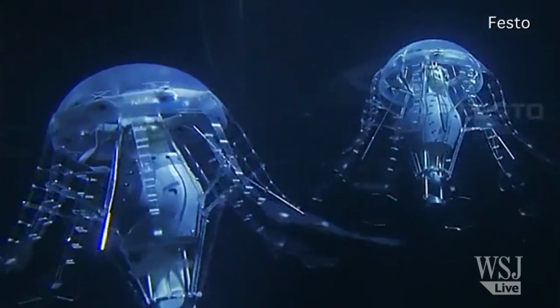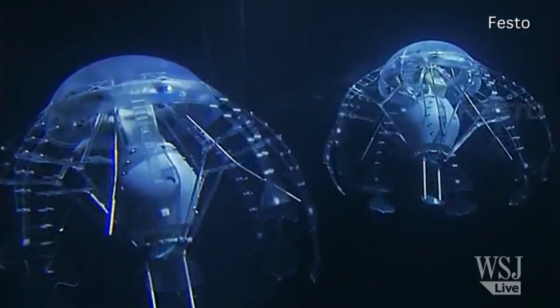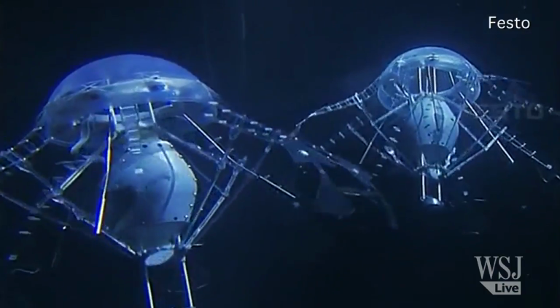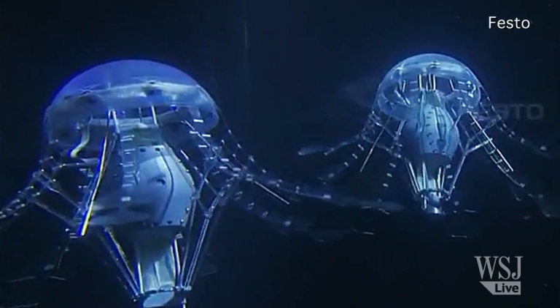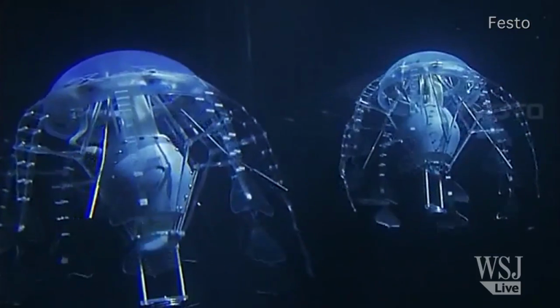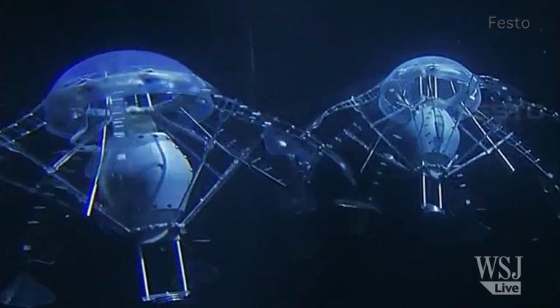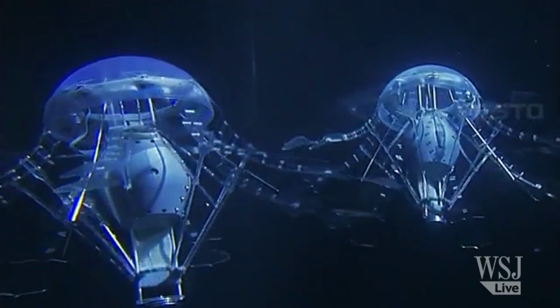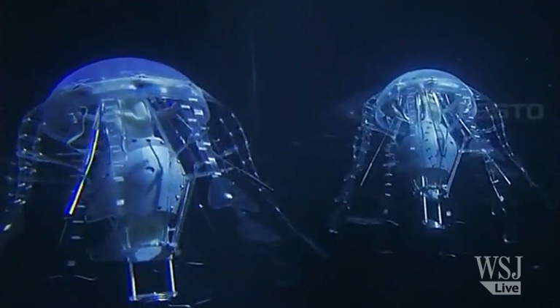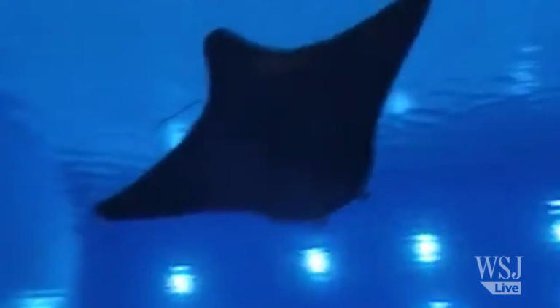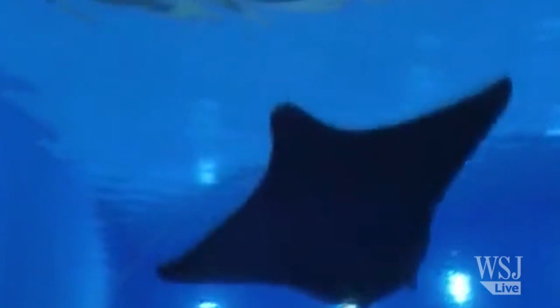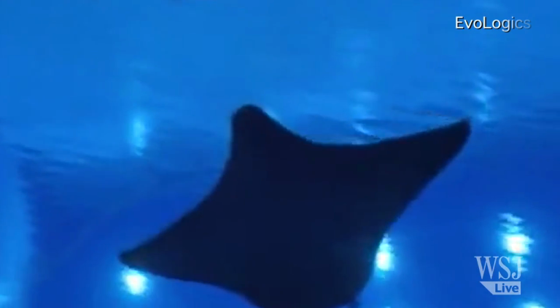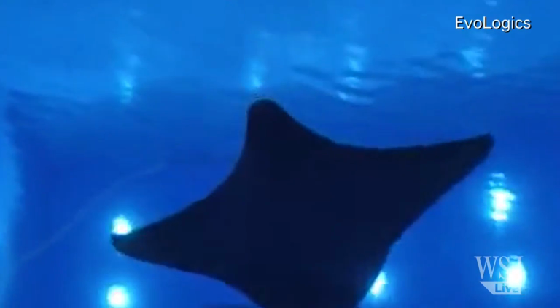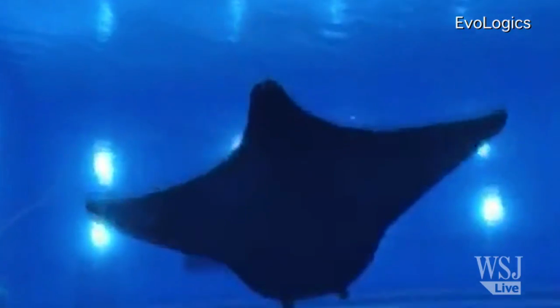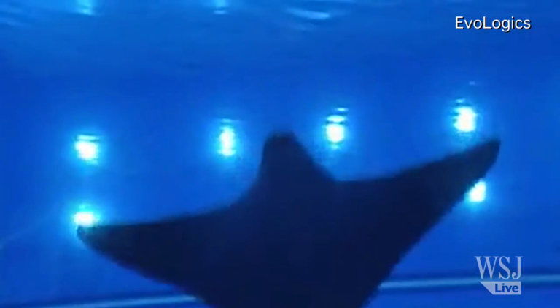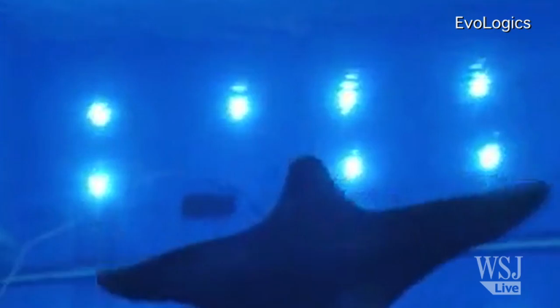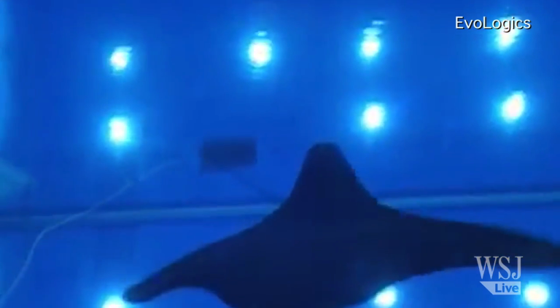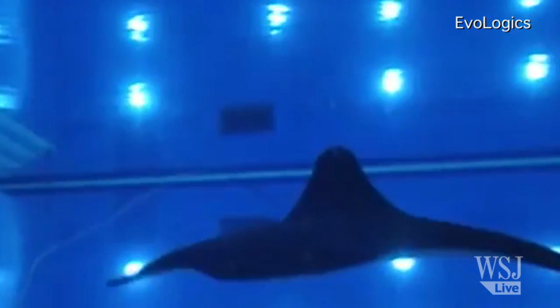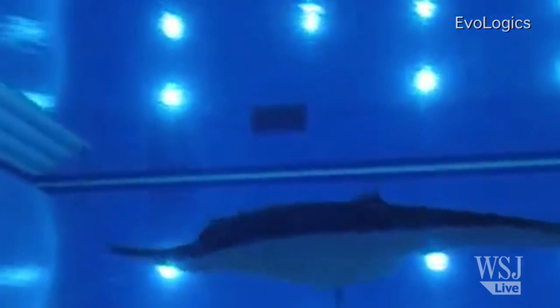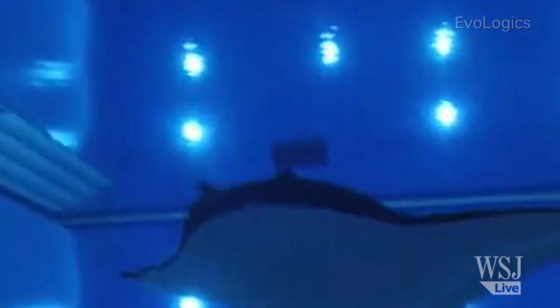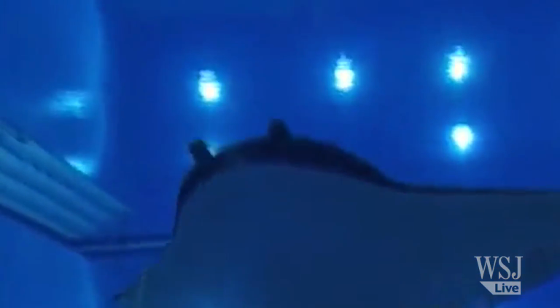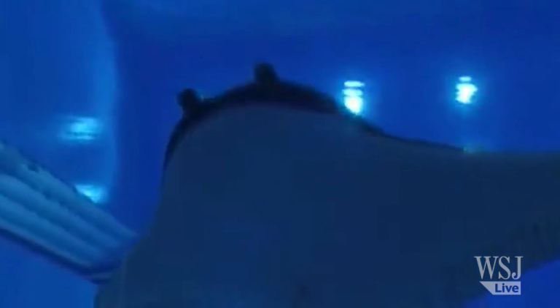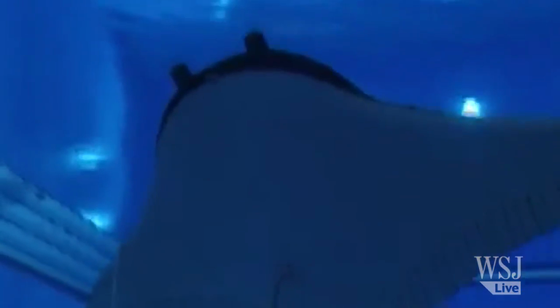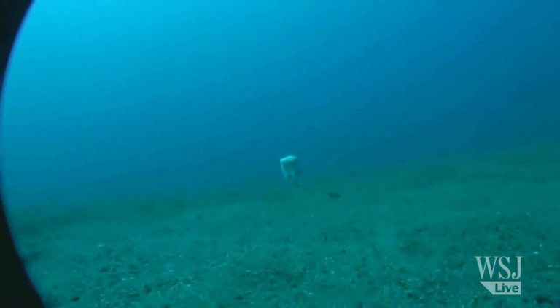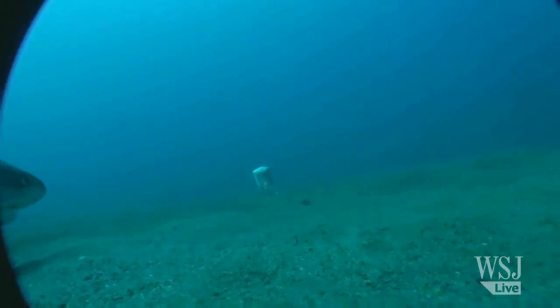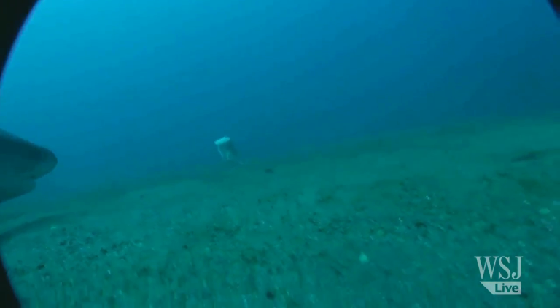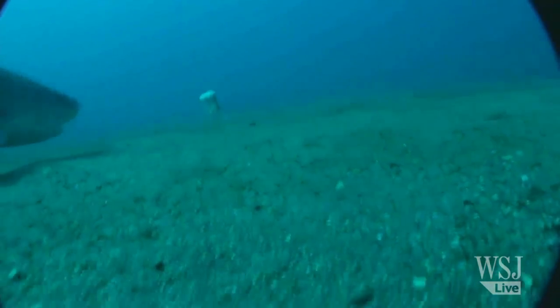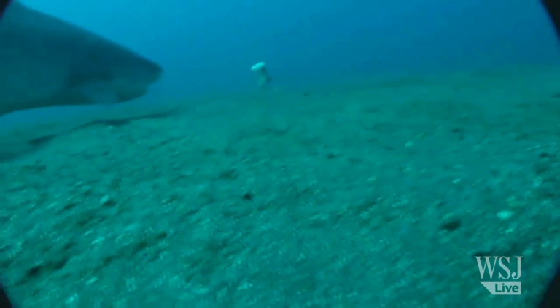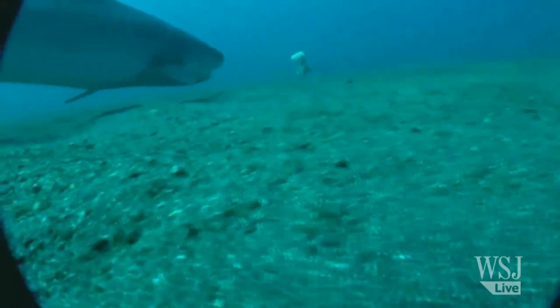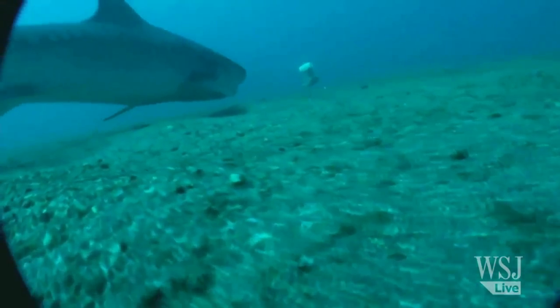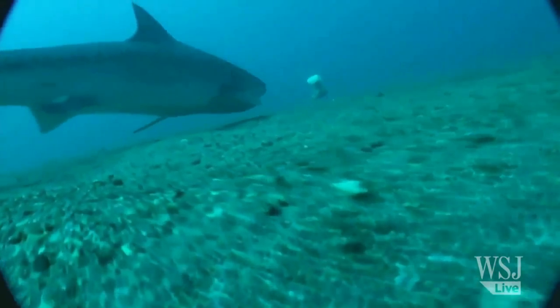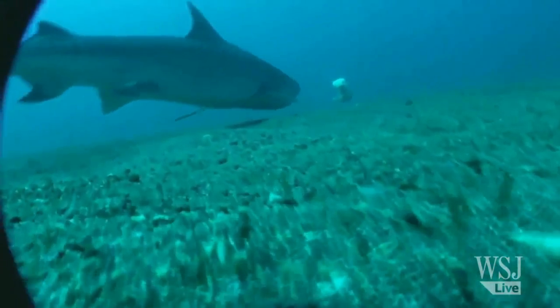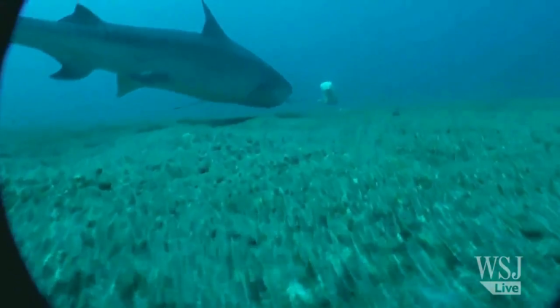Other models mimic stingrays, jellyfish, and other denizens of the deep — the idea being that a drone designed like a stingray will move better and blend in underwater. Seeking out new markets is a key goal for these companies.